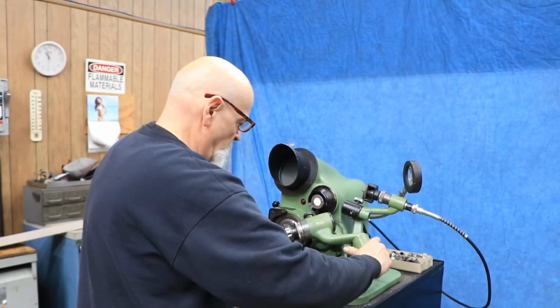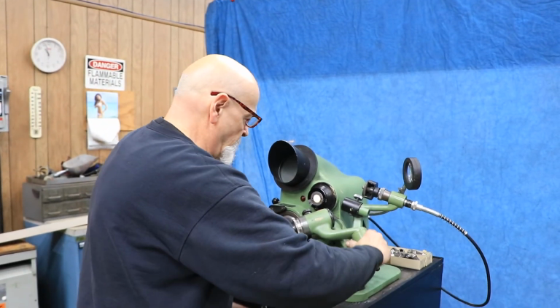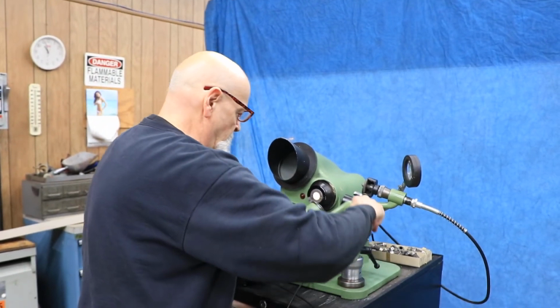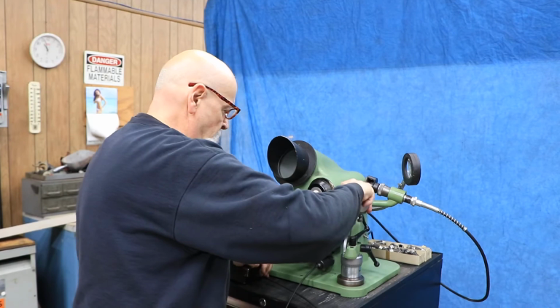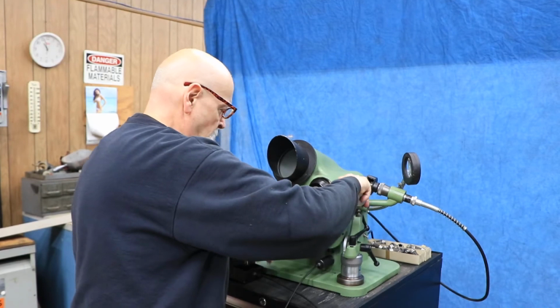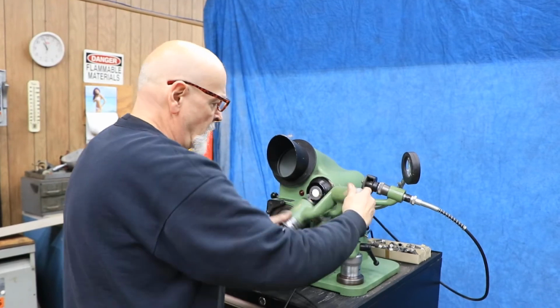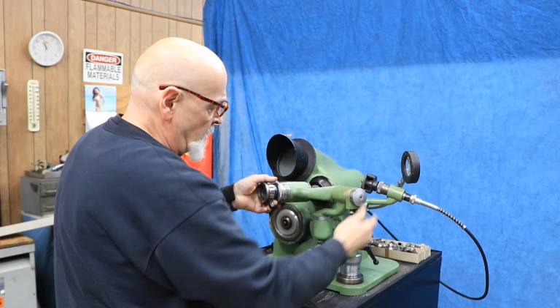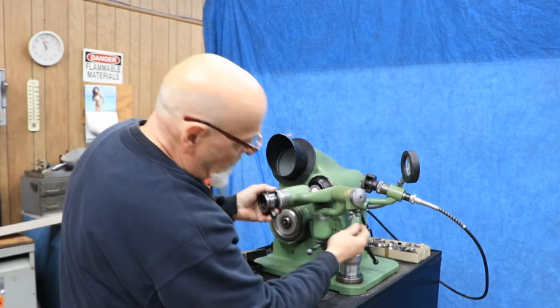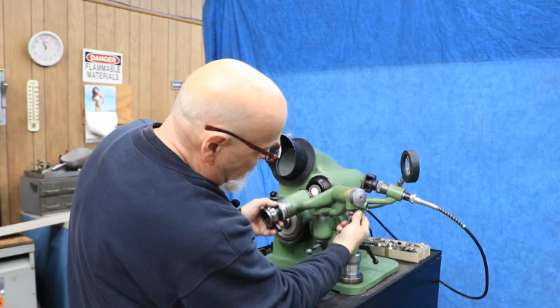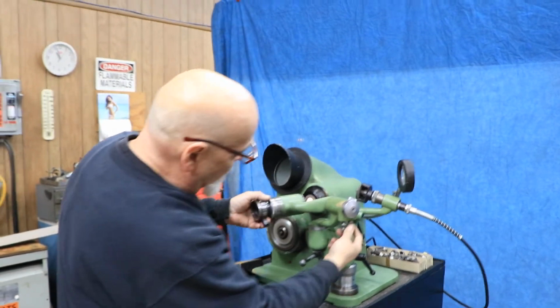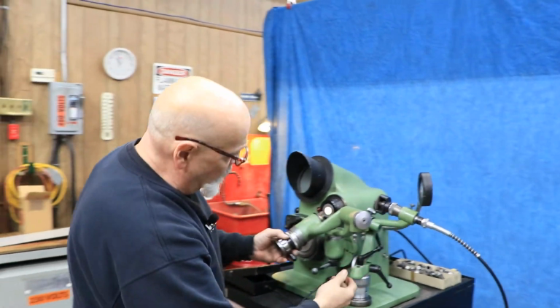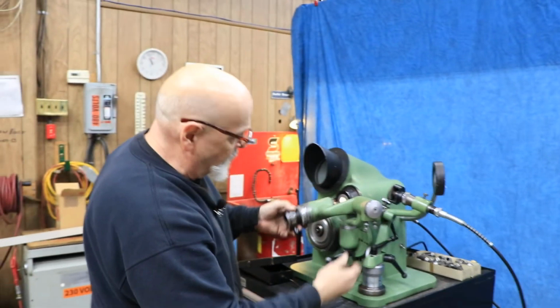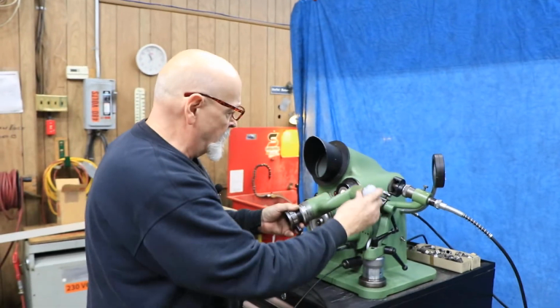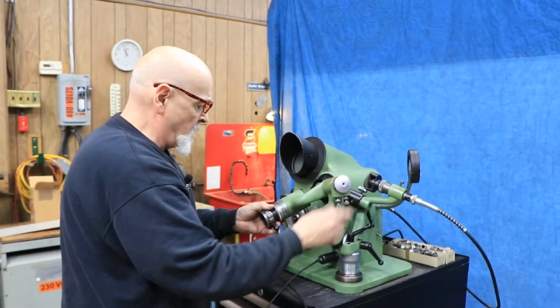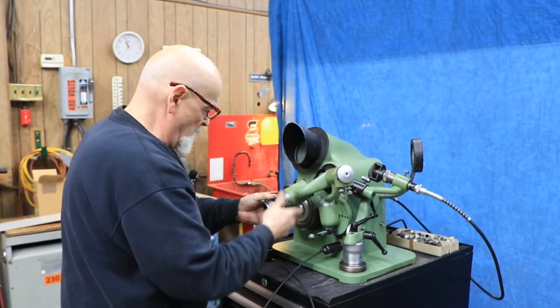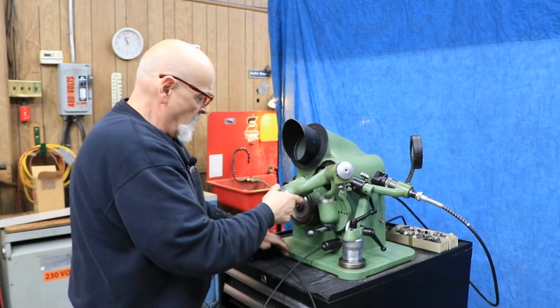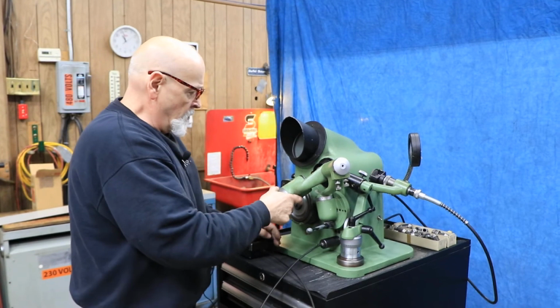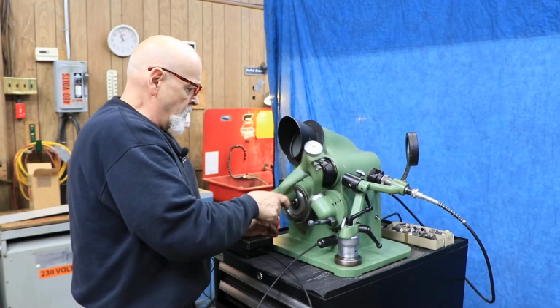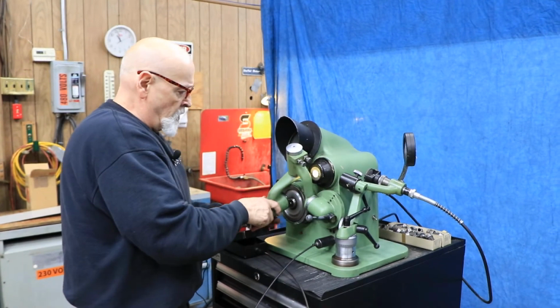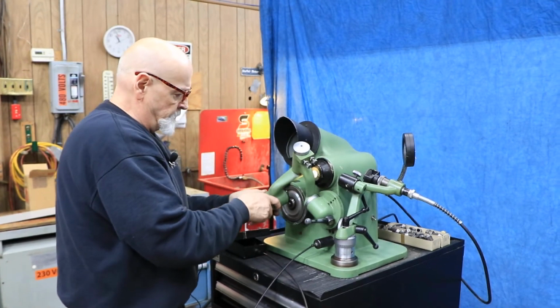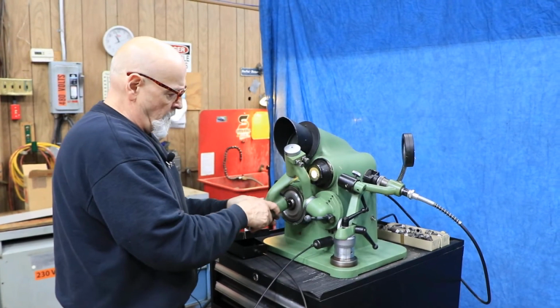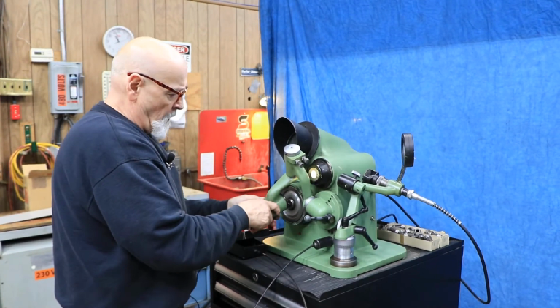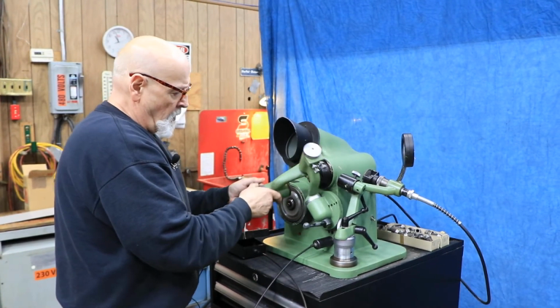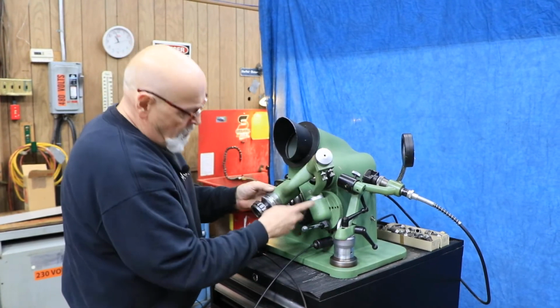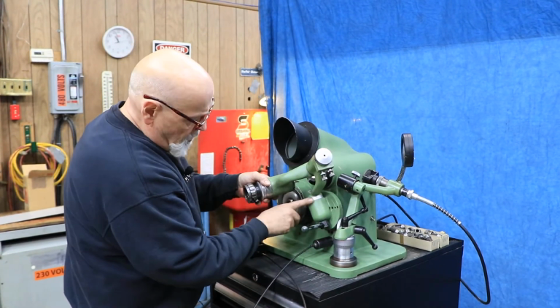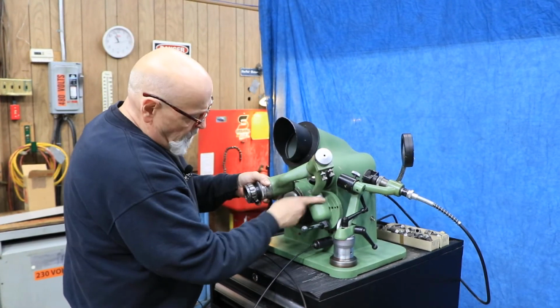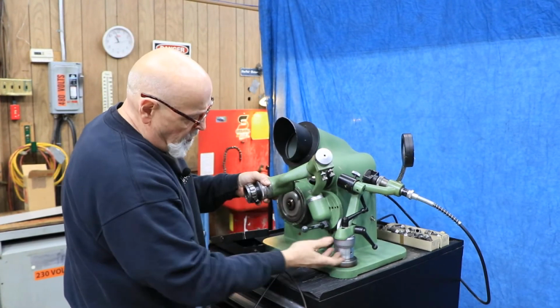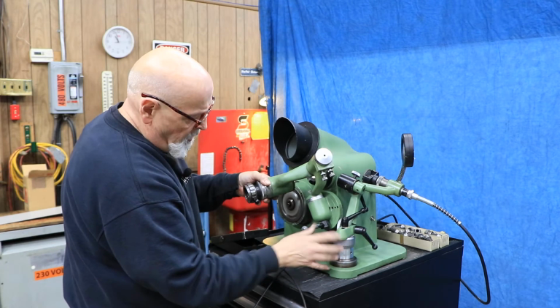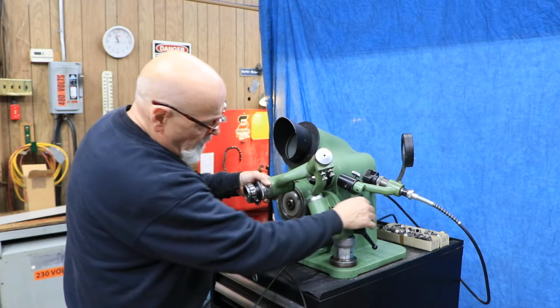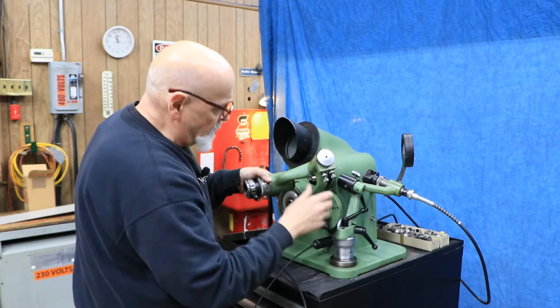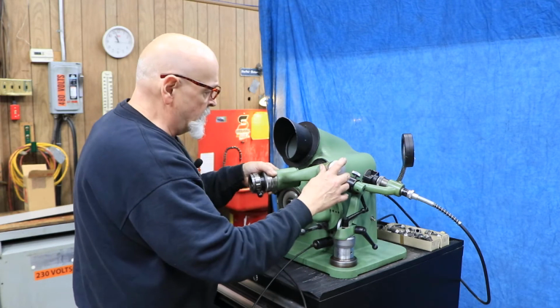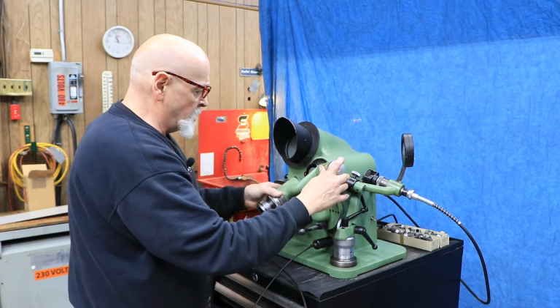Again, you've got to press on this, and then this can be set. You've got stops here so that you can move this in a certain way when you're in front of your wheel, and all of this is adjustable.